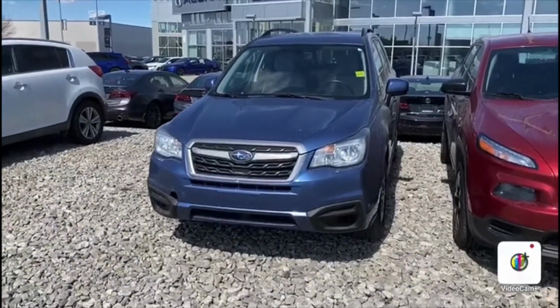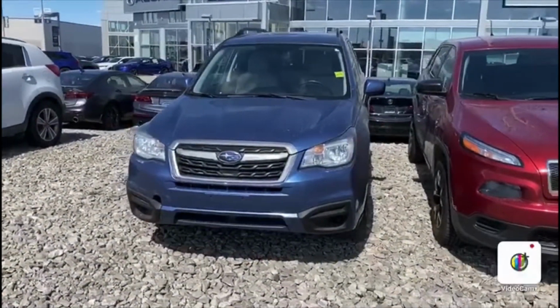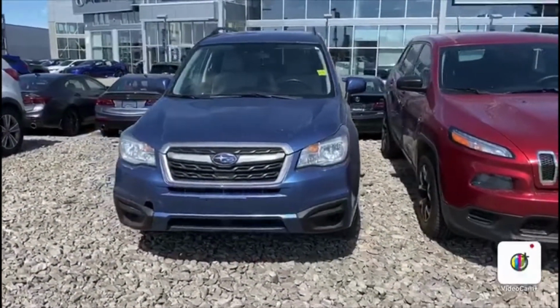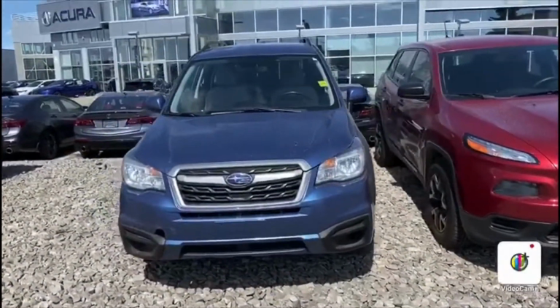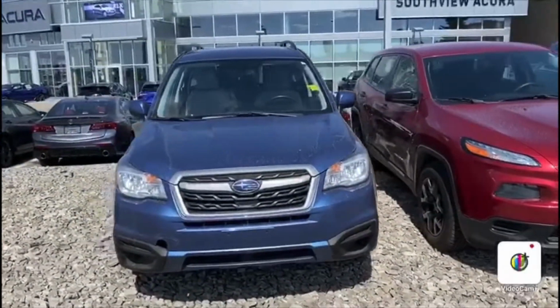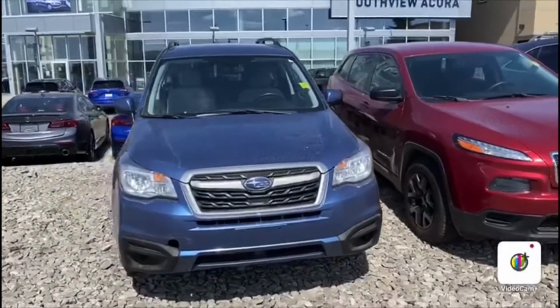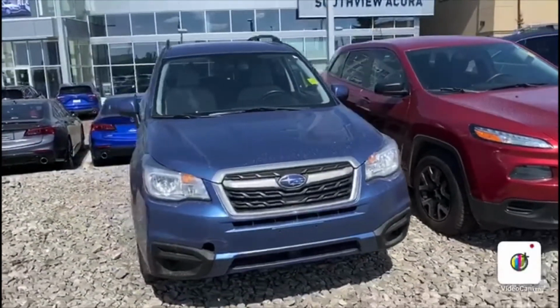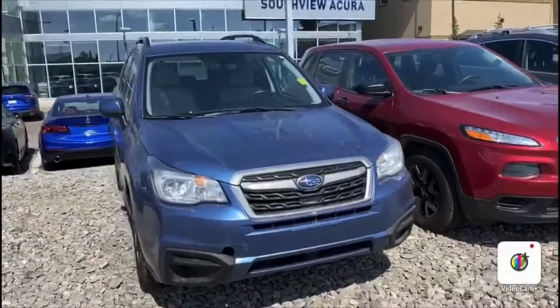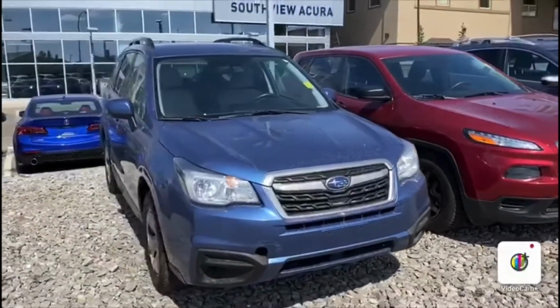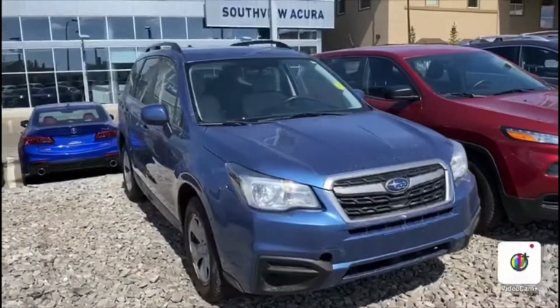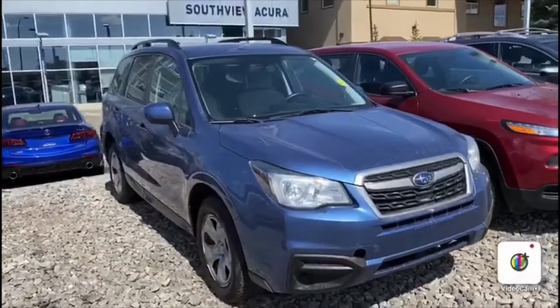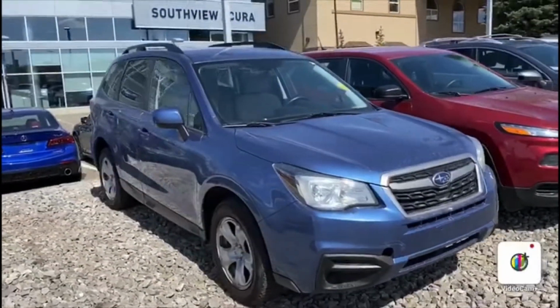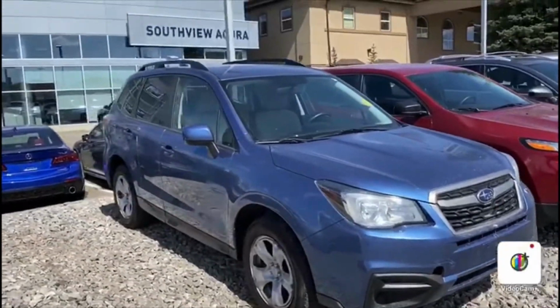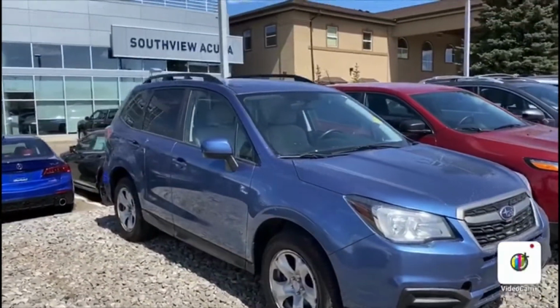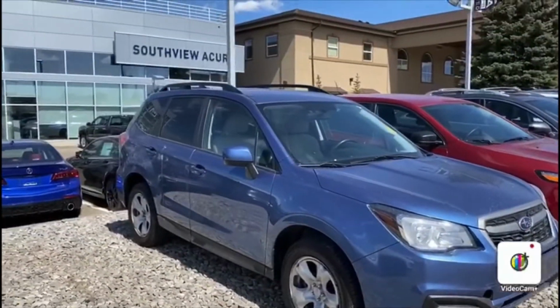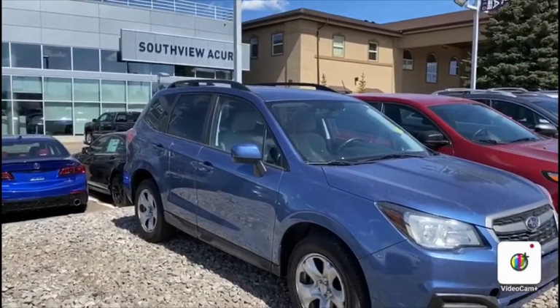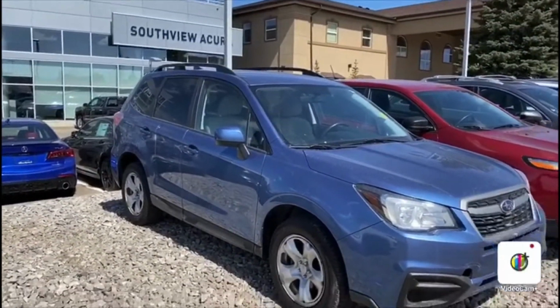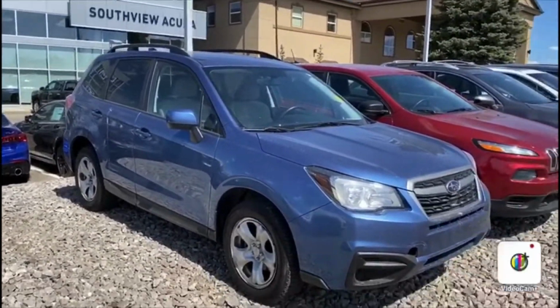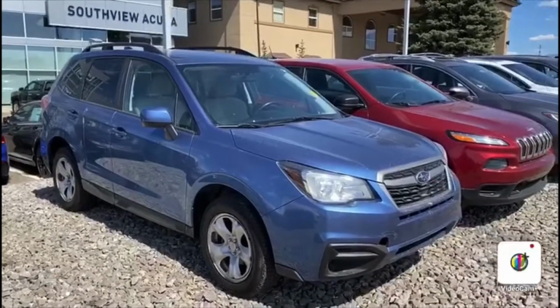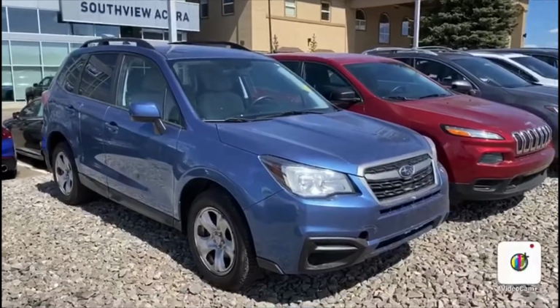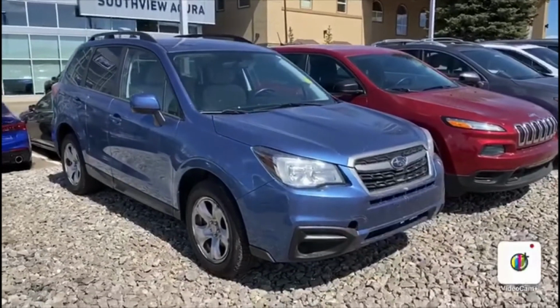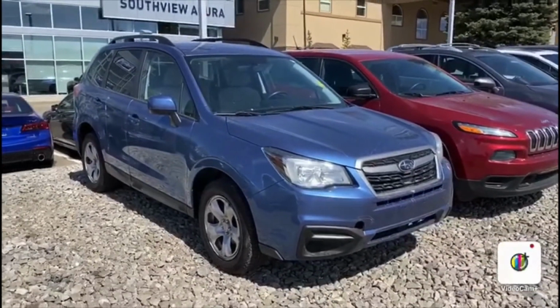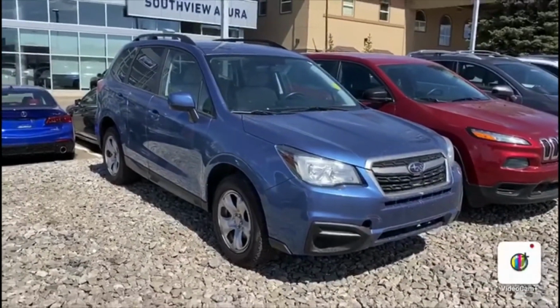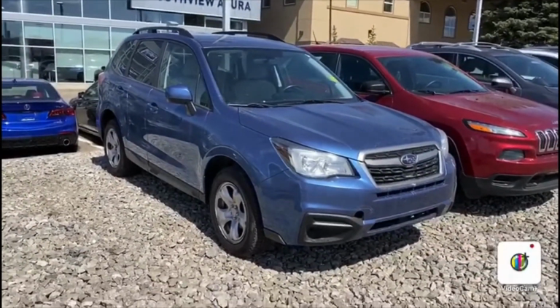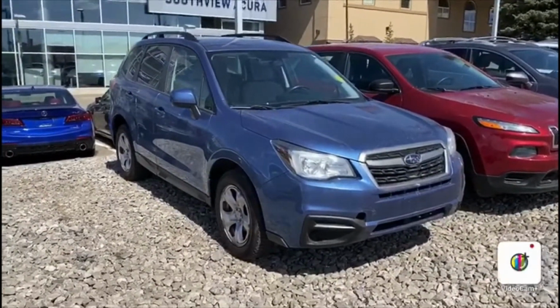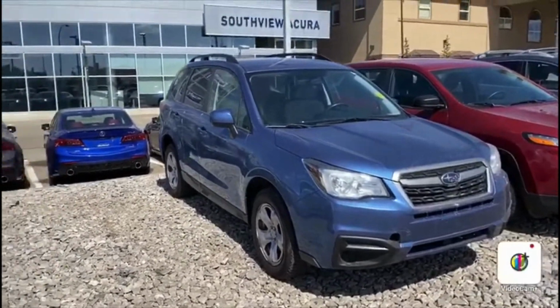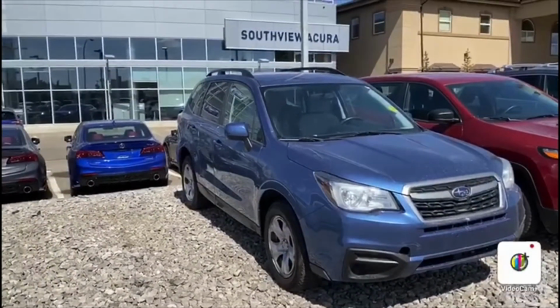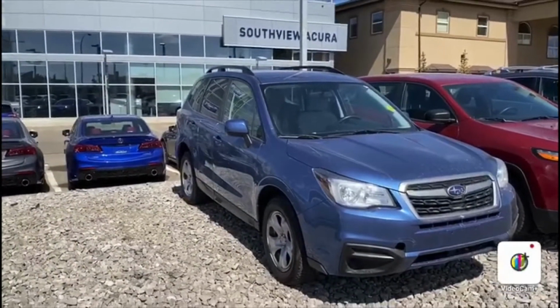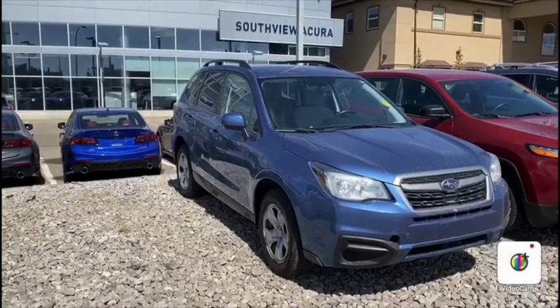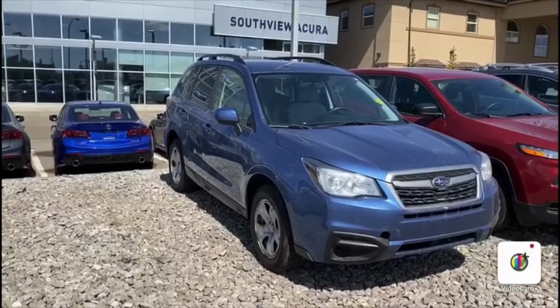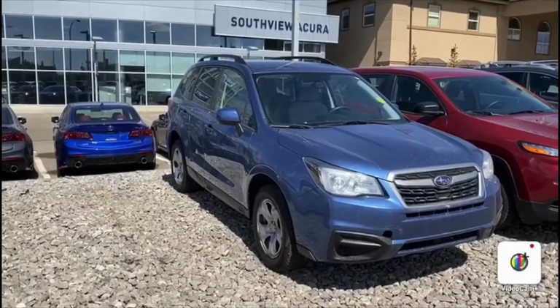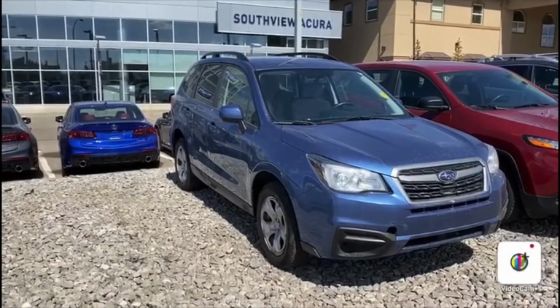It looks pretty good — nice blue color here. It really complements the seats. You've got a little bit of tint in the back windows as well, and Michelin tires with plenty of tread left. Come follow me inside the car, I'll show you a few more features.